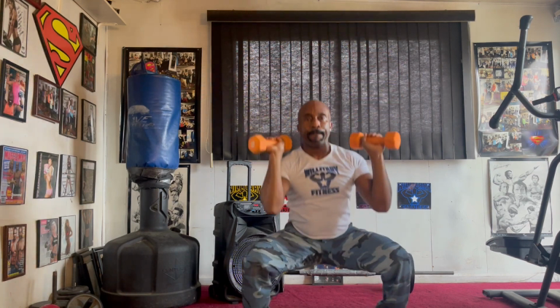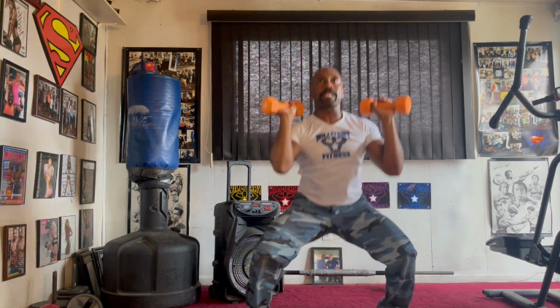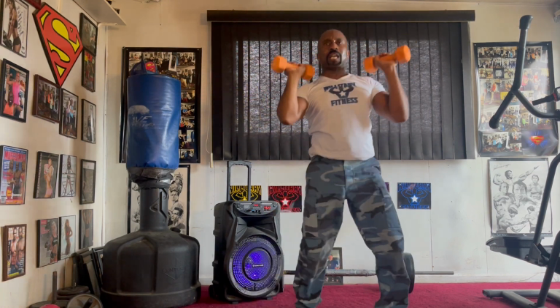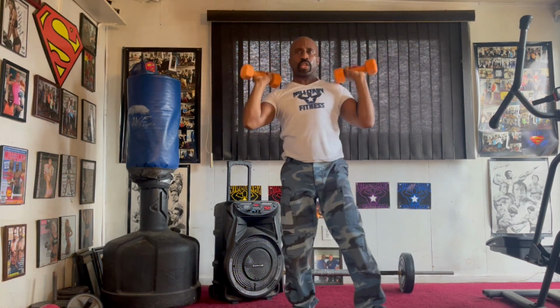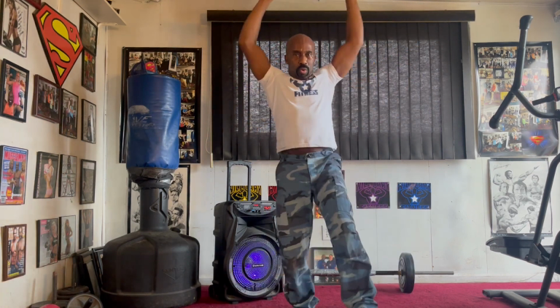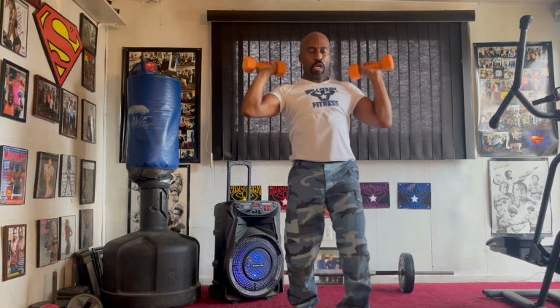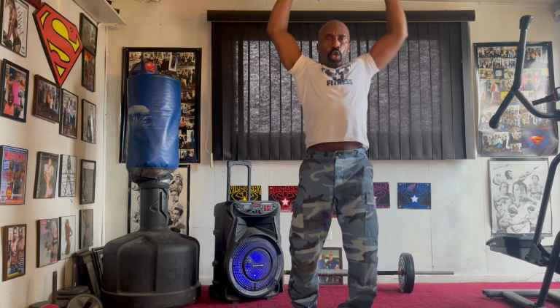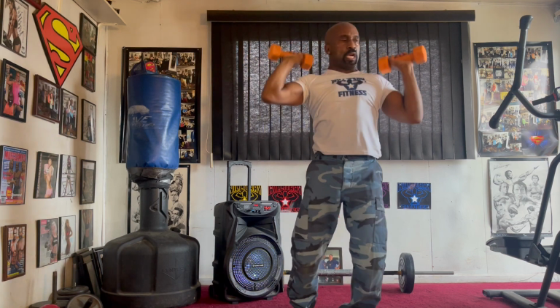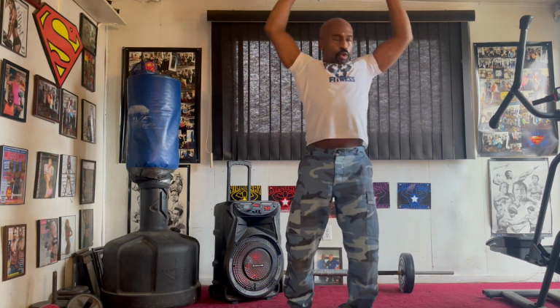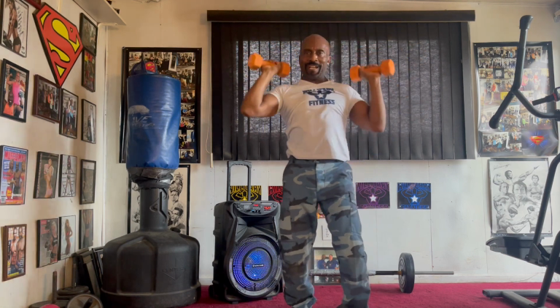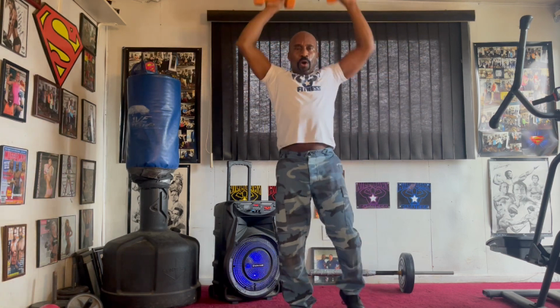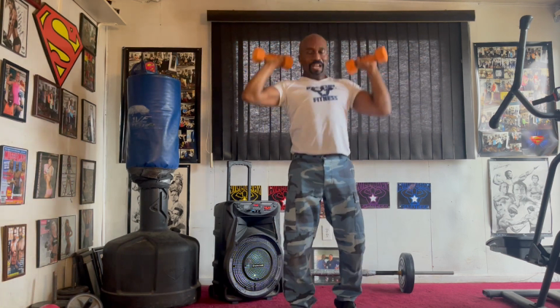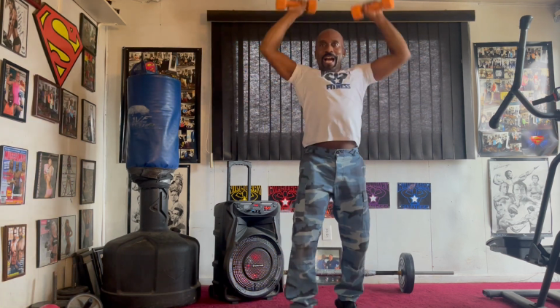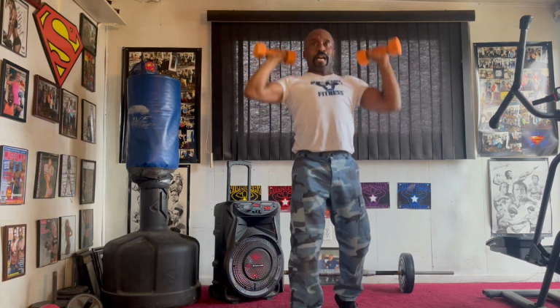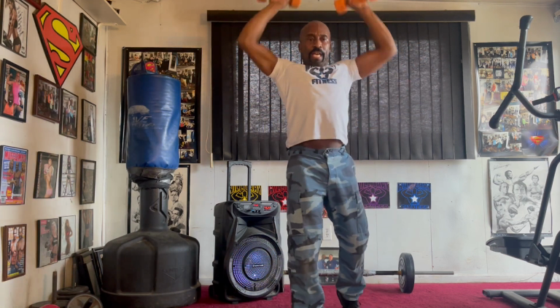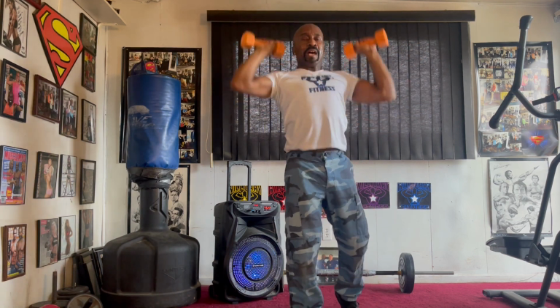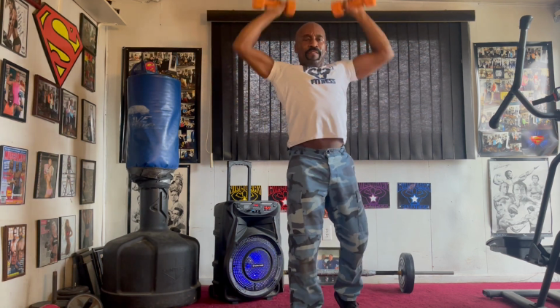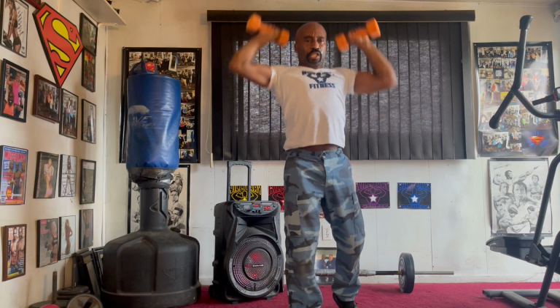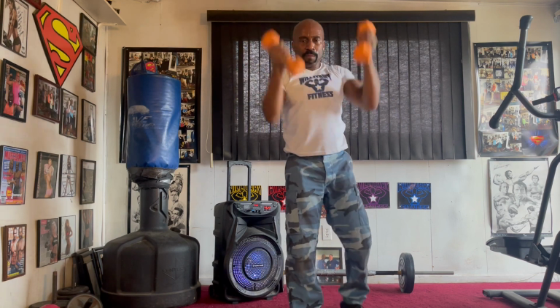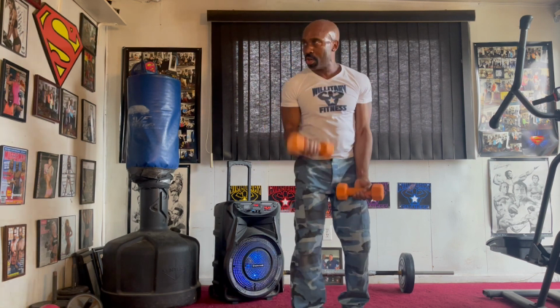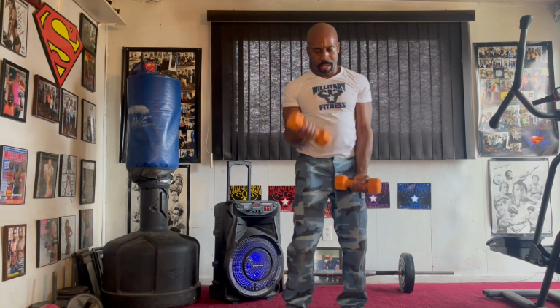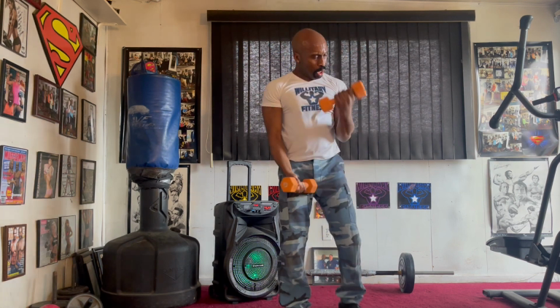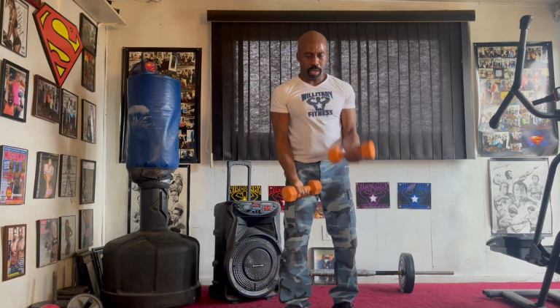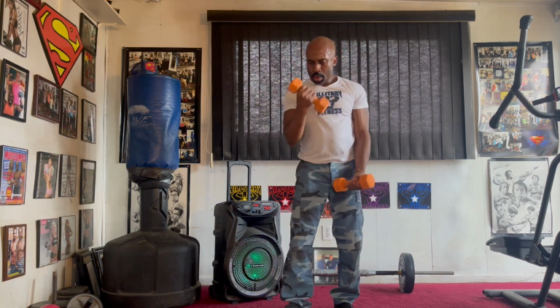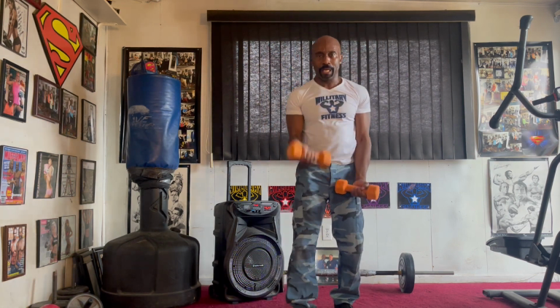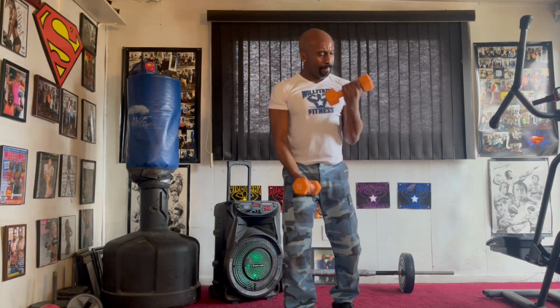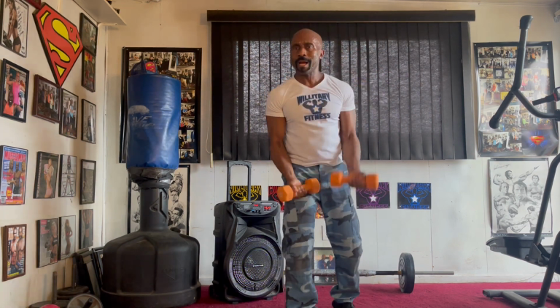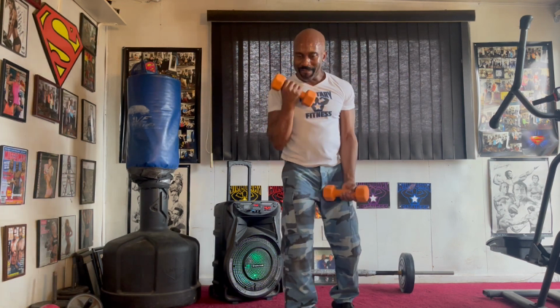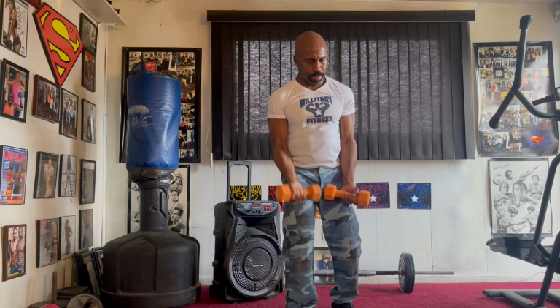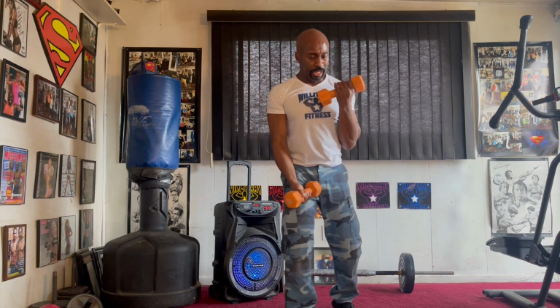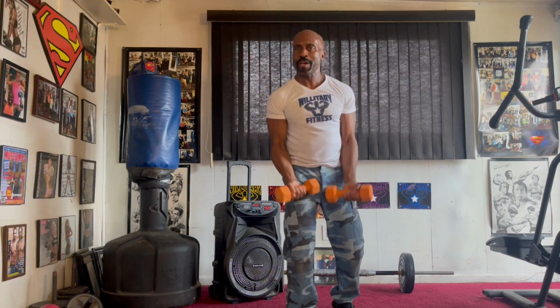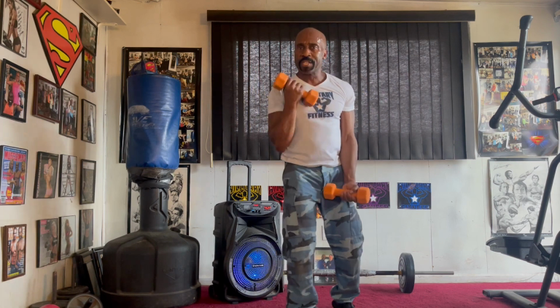Back to the top. Round two. One, two, three, four, five, six, seven. Alternate them curls. Eight, two, three, four, five, six, seven.